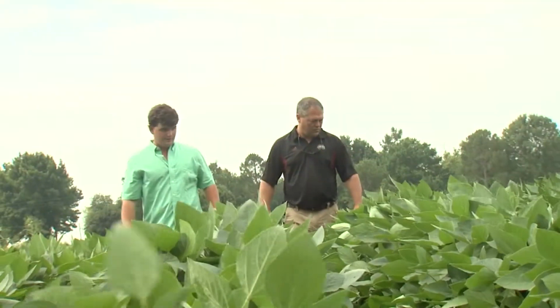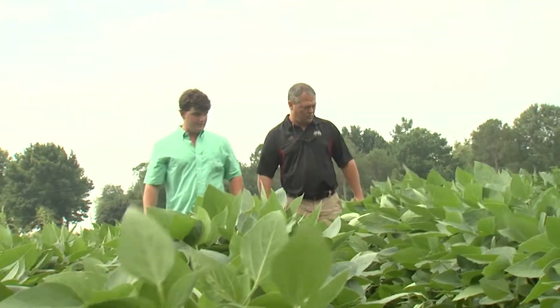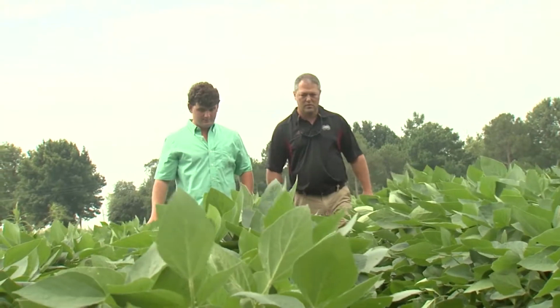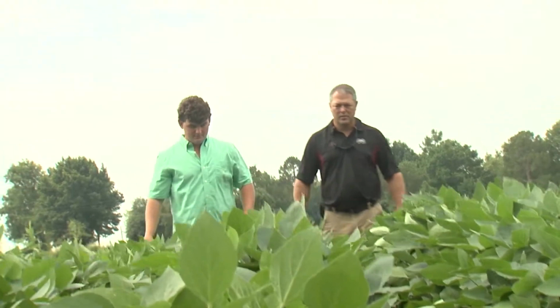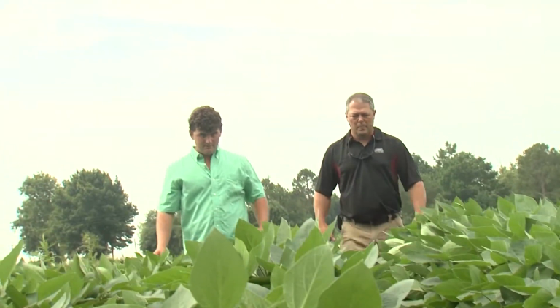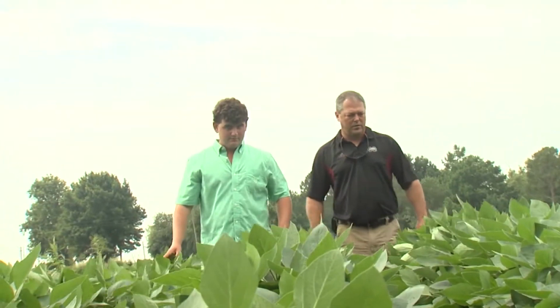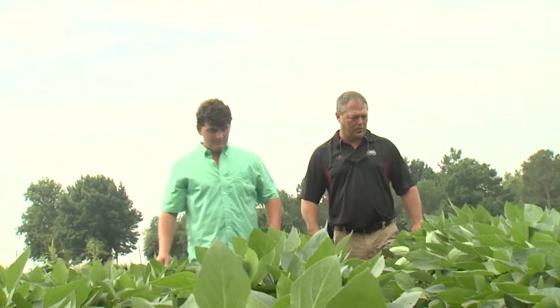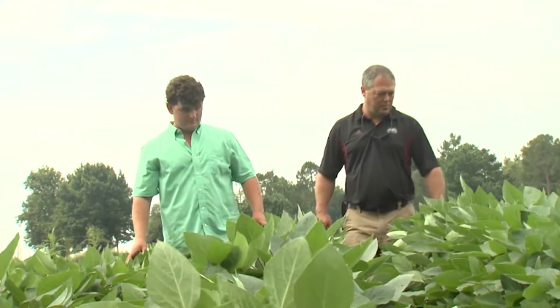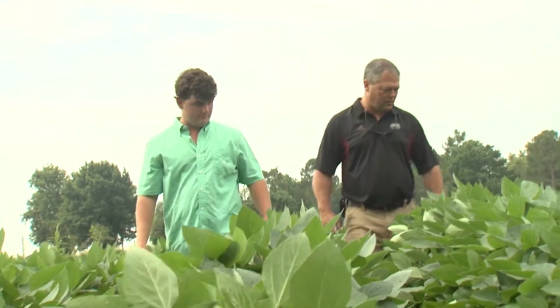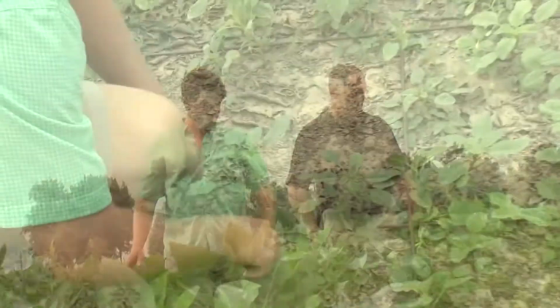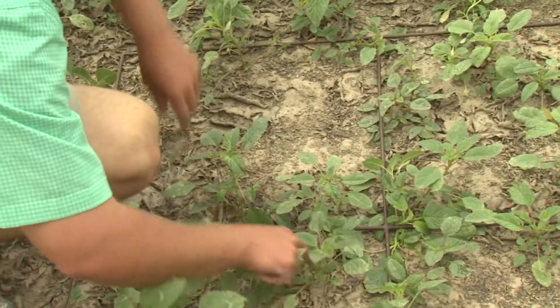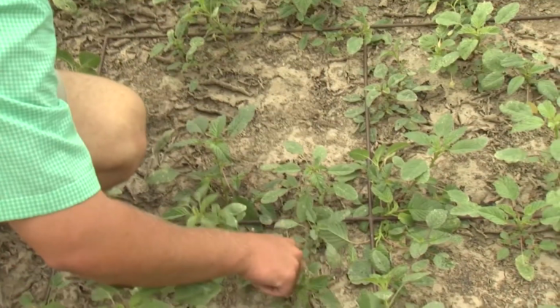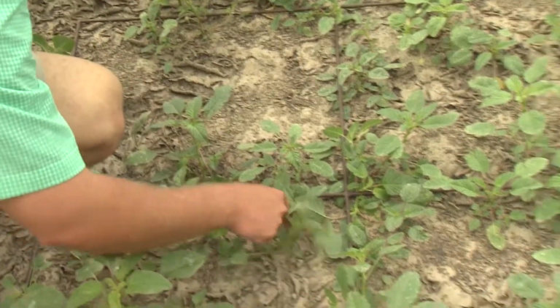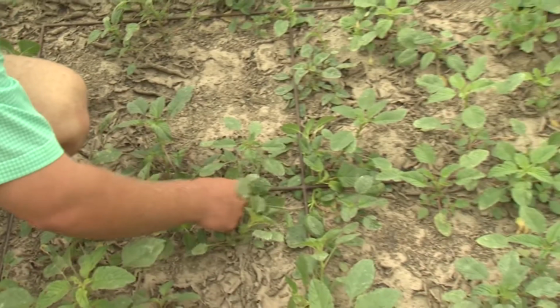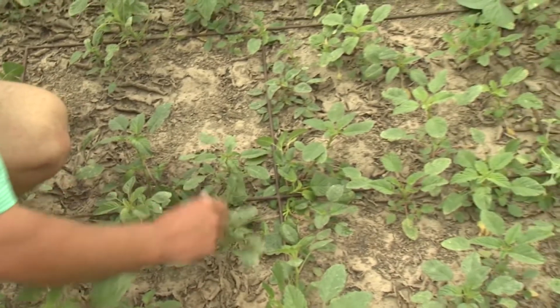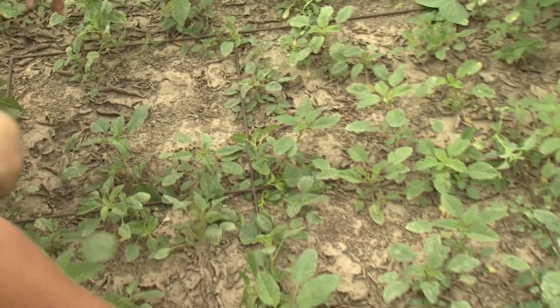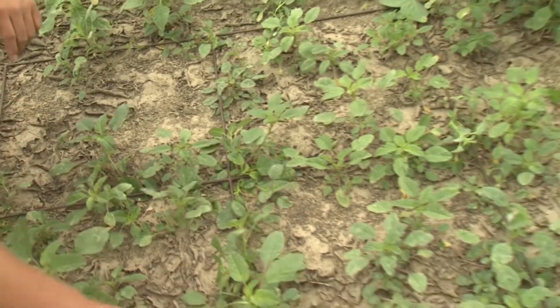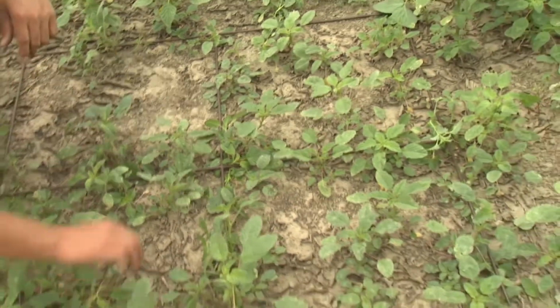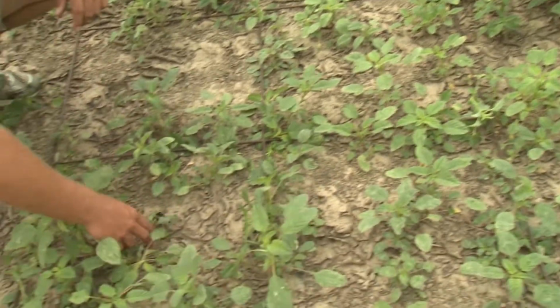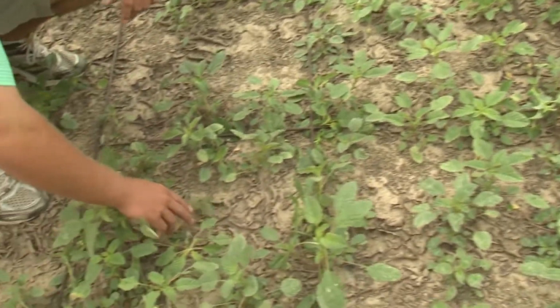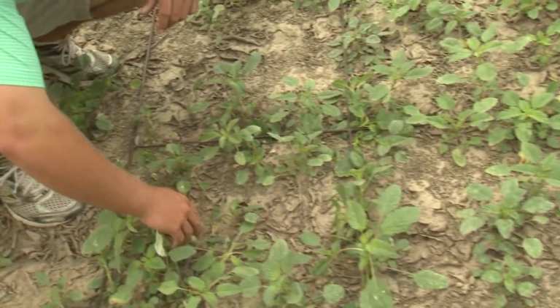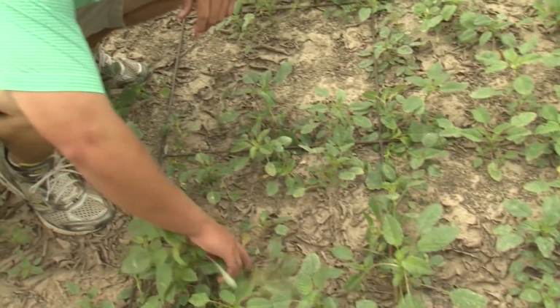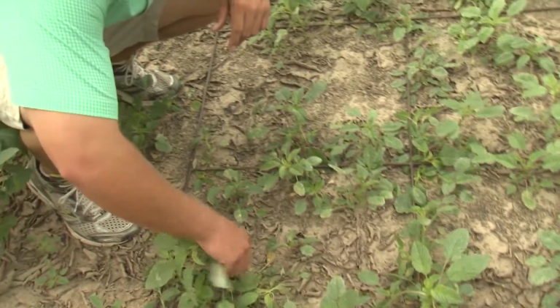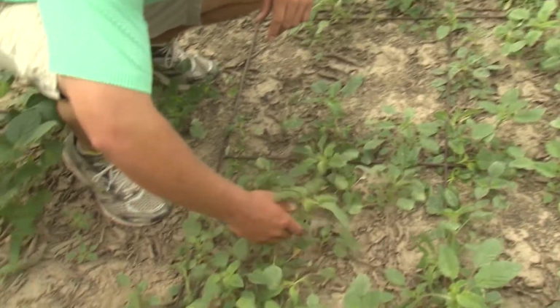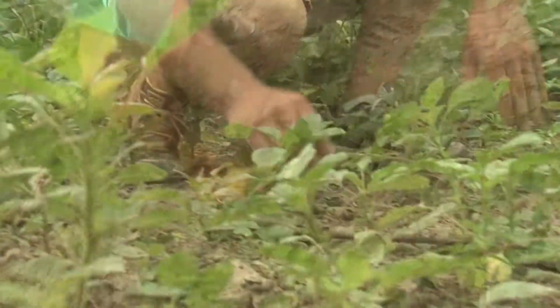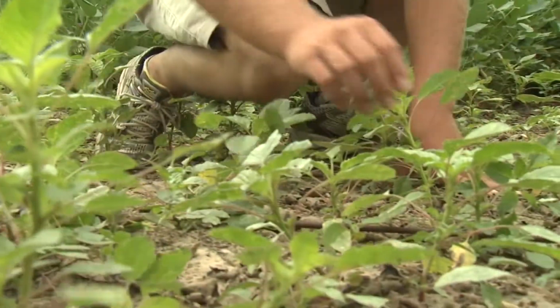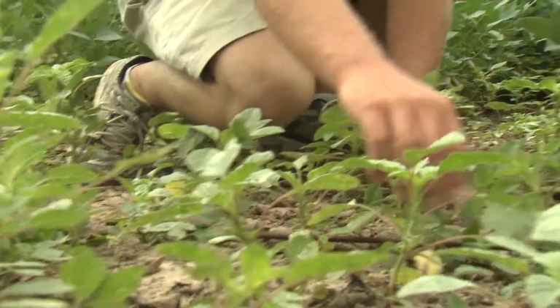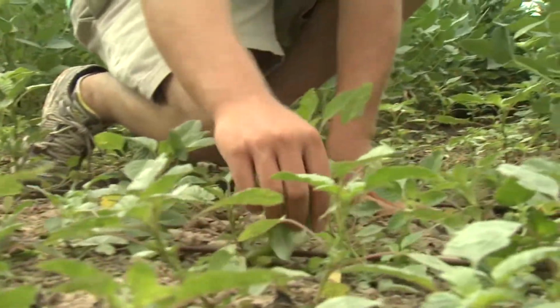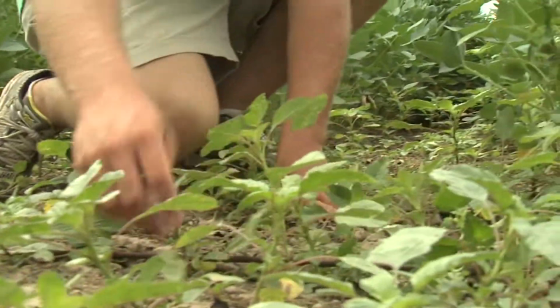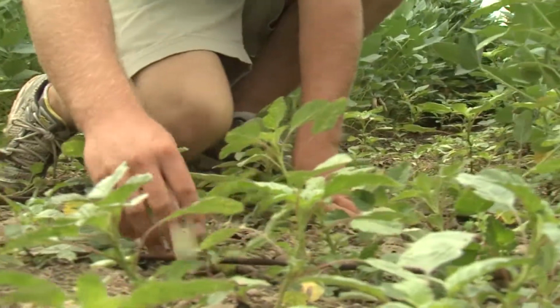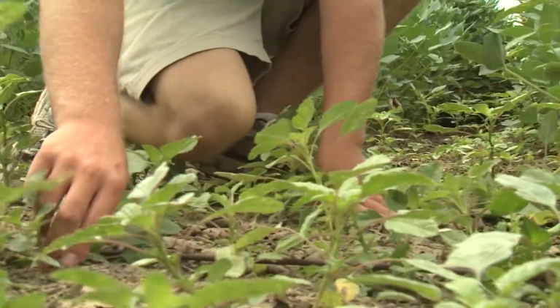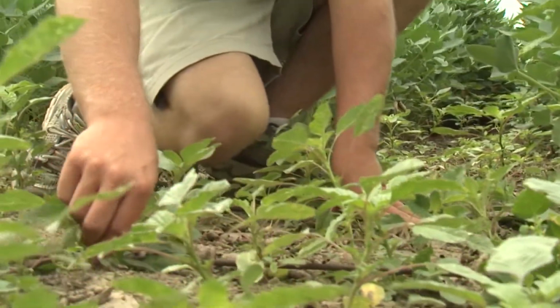Since about the last week of April we've been taking weekly pigweed counts. We take three meter squares per plot and every week we come out, count pigweeds, and remove them. We're going to continue doing that until we either deplete the soil seed bank population or we see no more emergence.